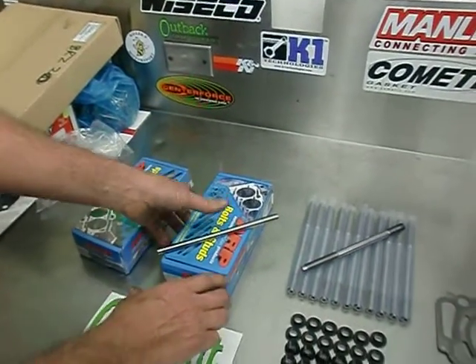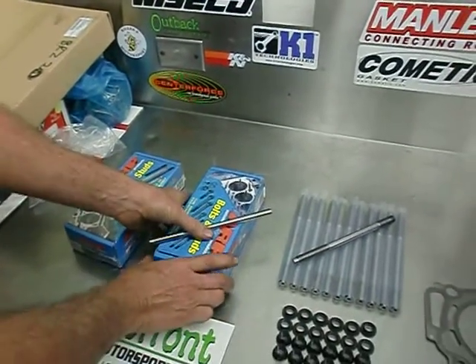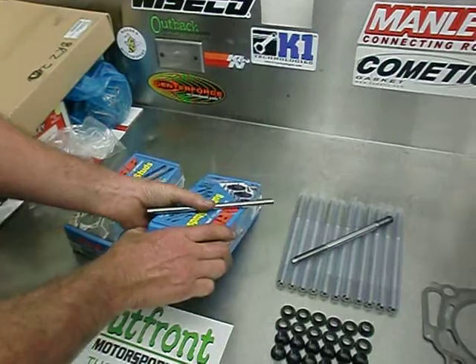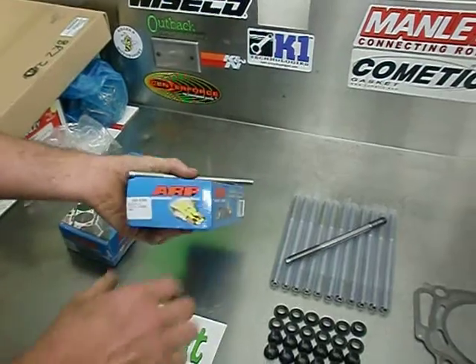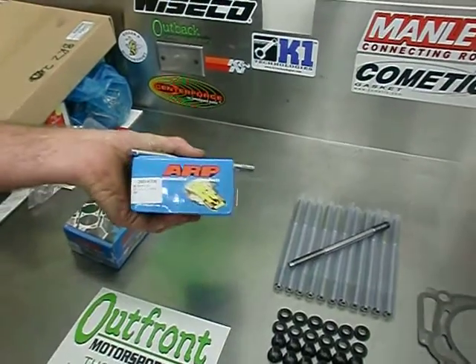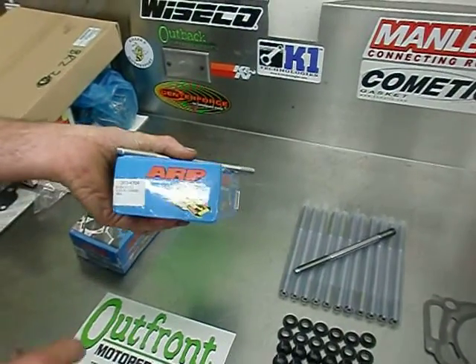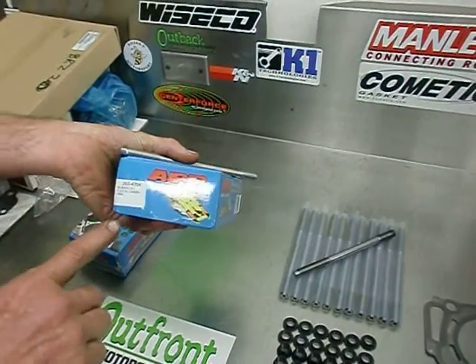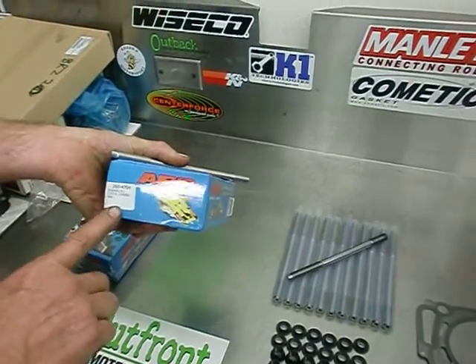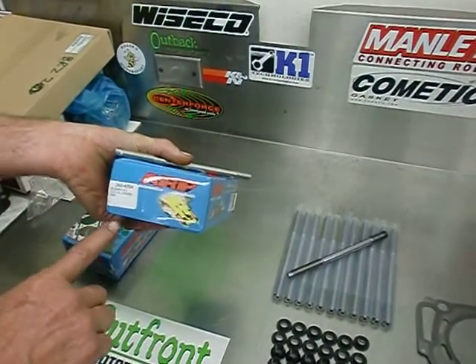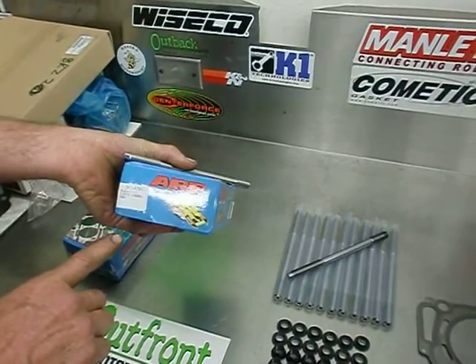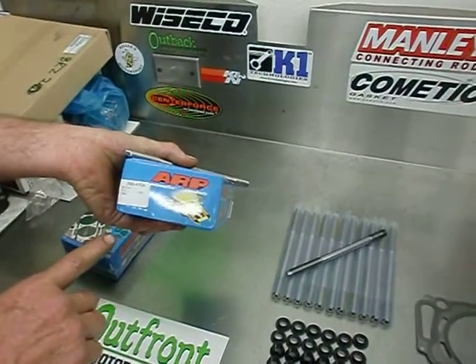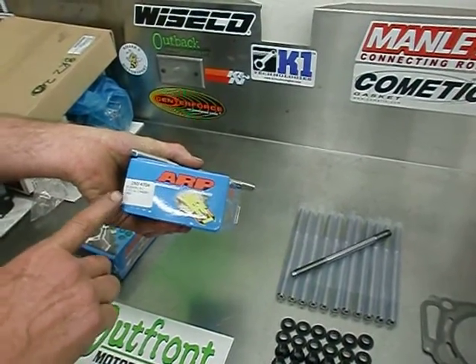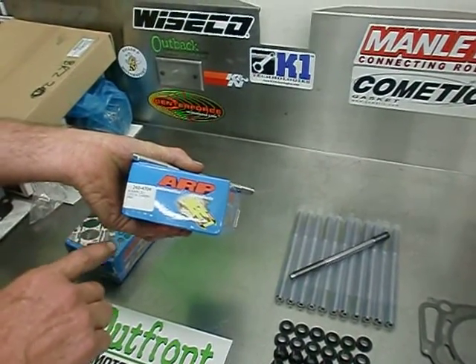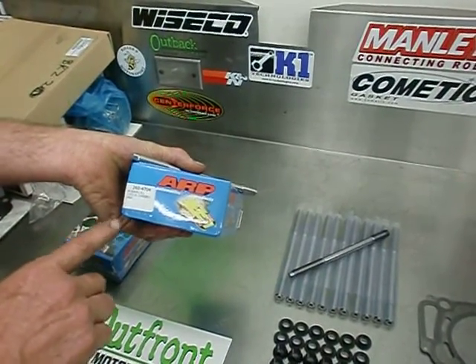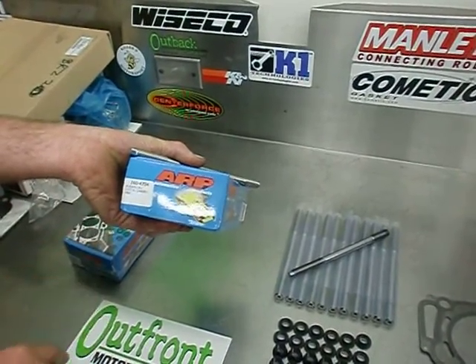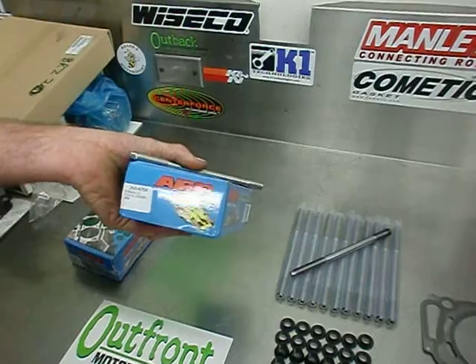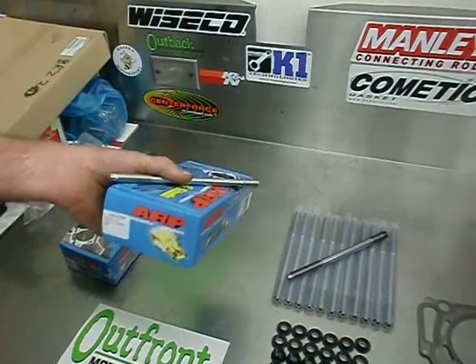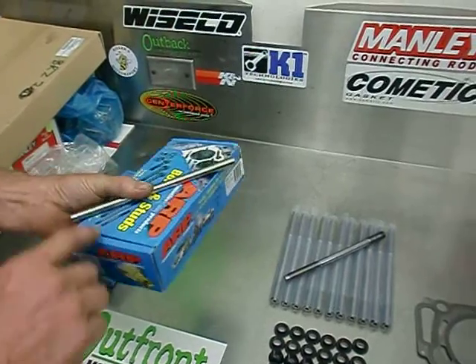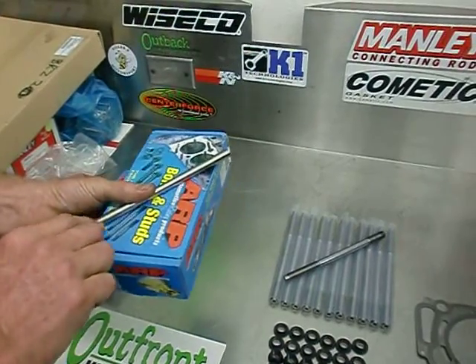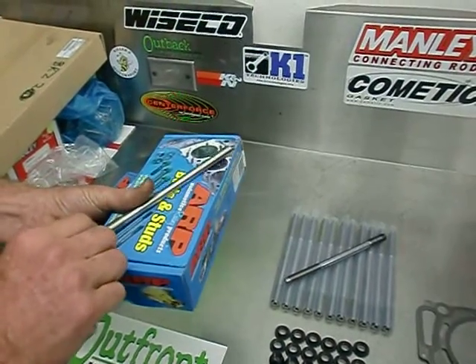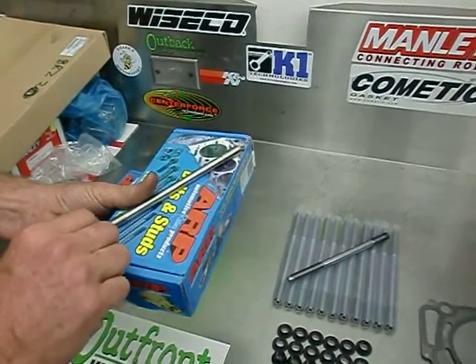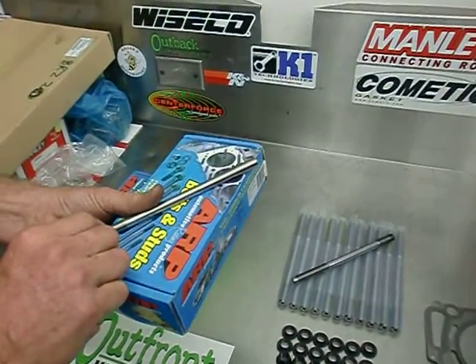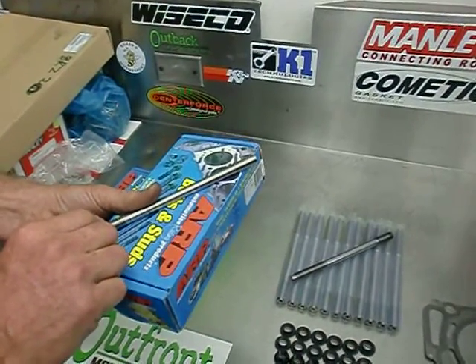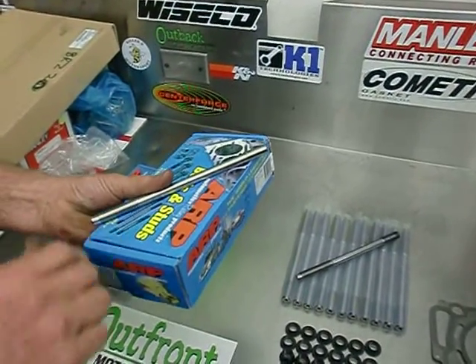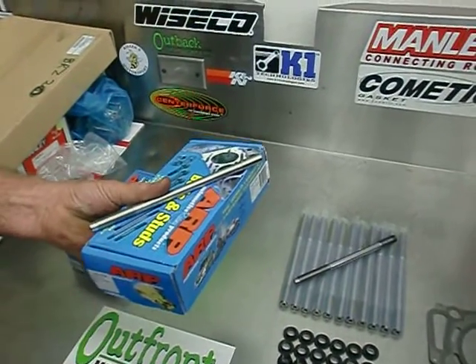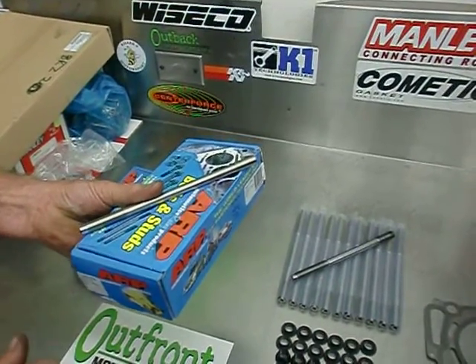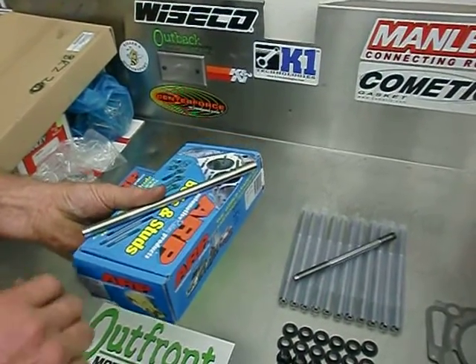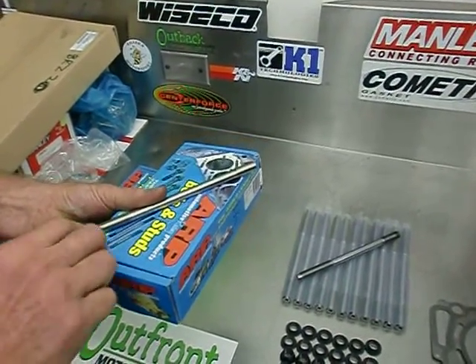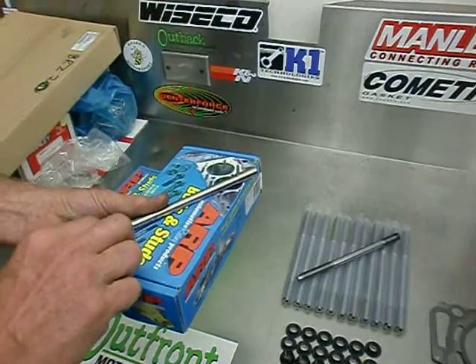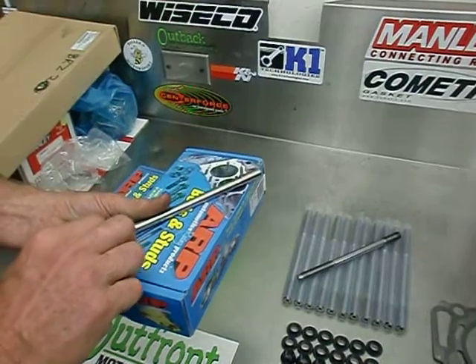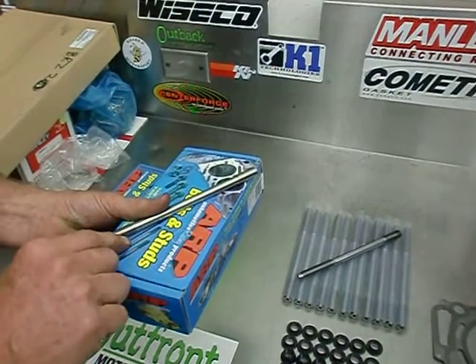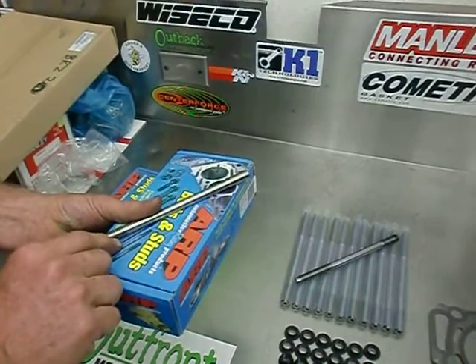Here we have the new age 625 Plus head stud, the 260-4704. This particular head stud is made out of a more superior alloy — it's 260 KSI.